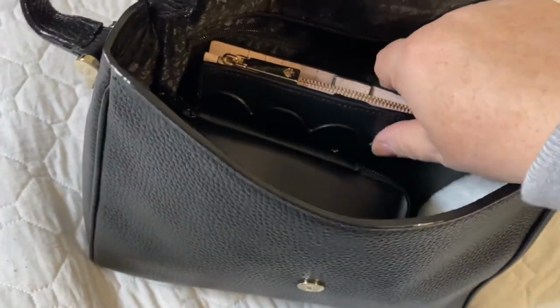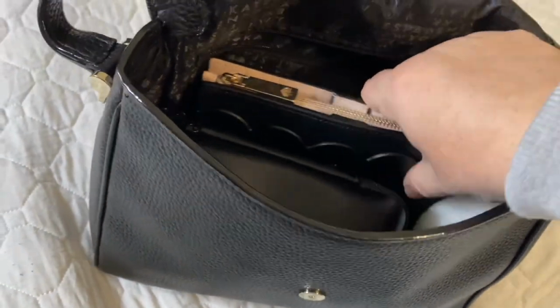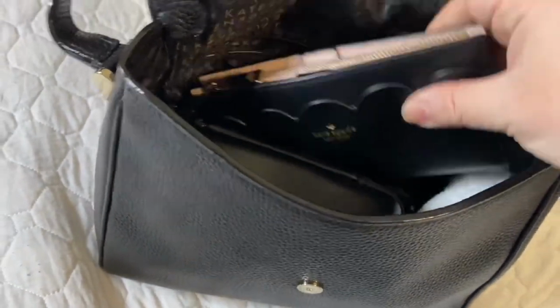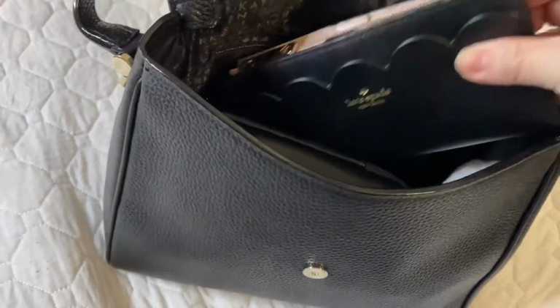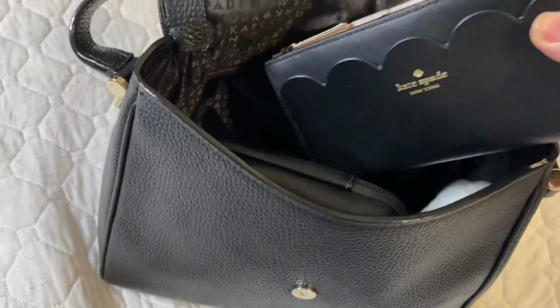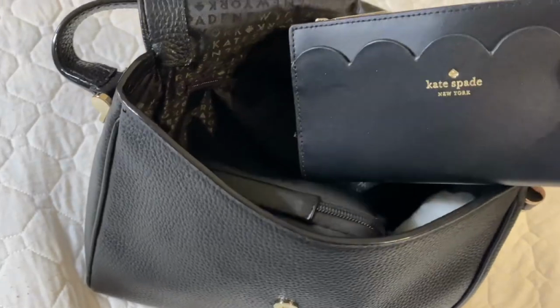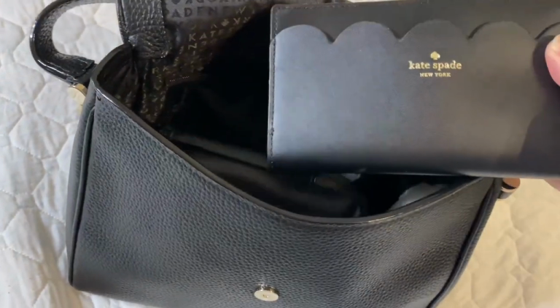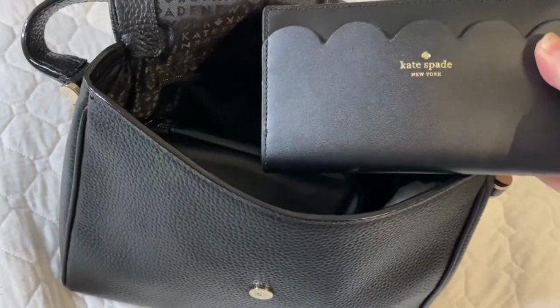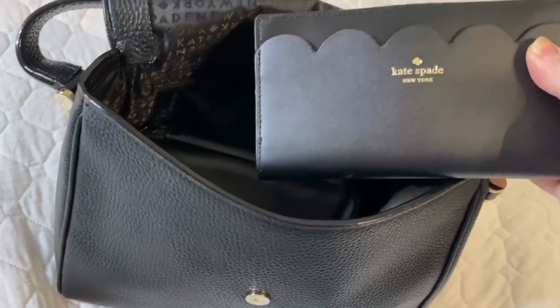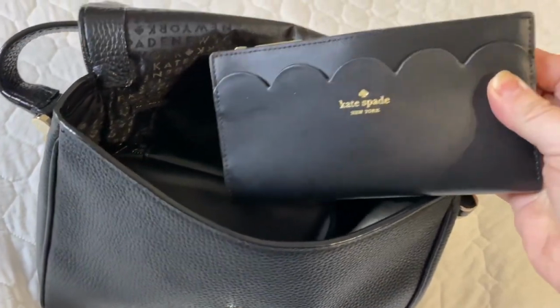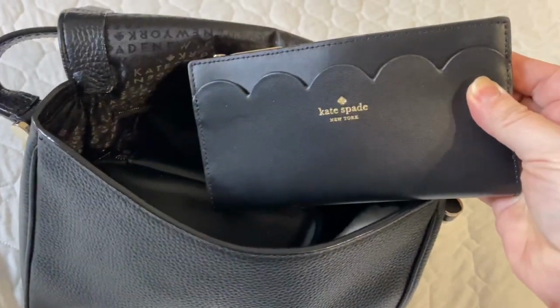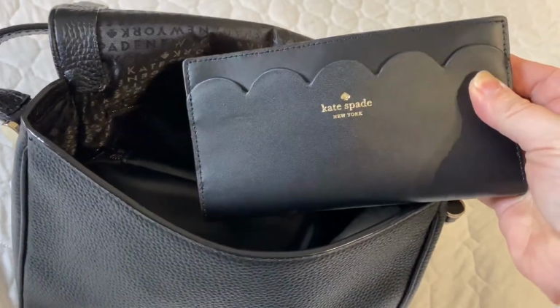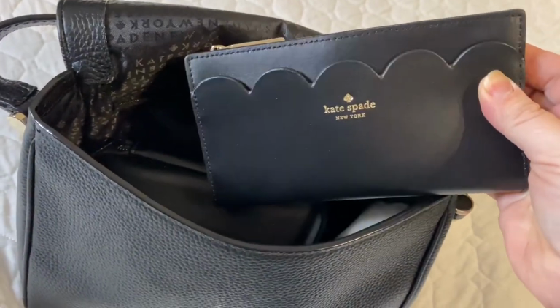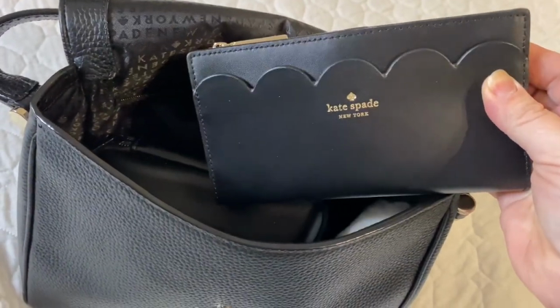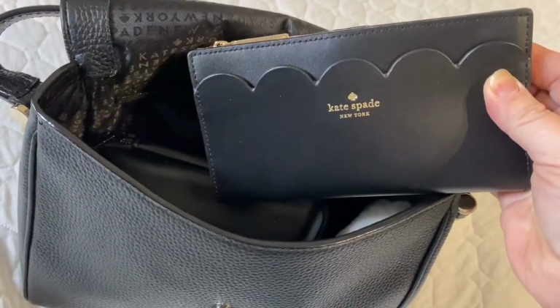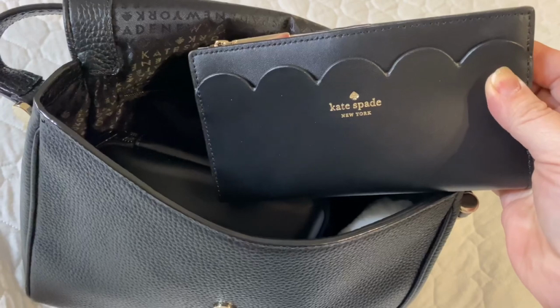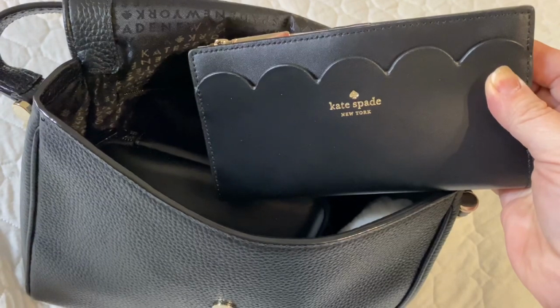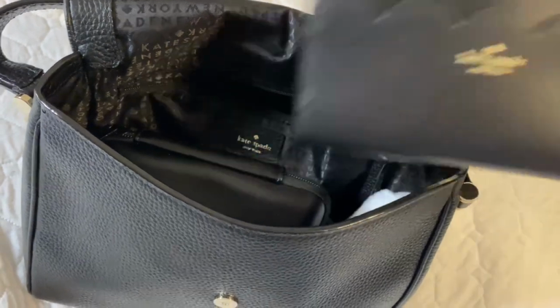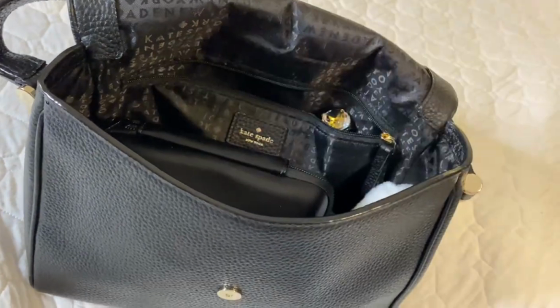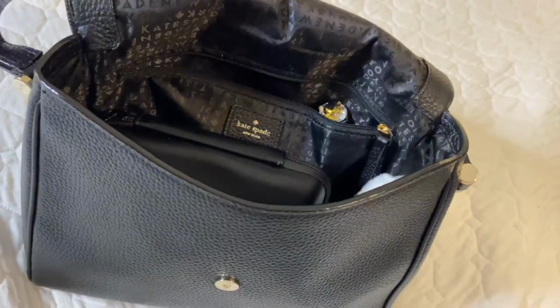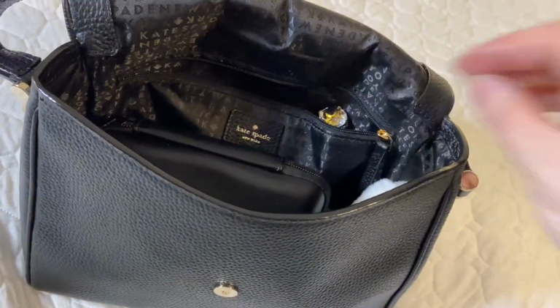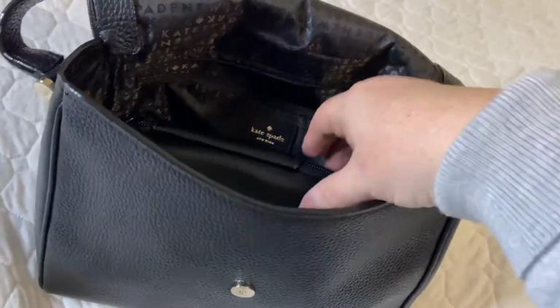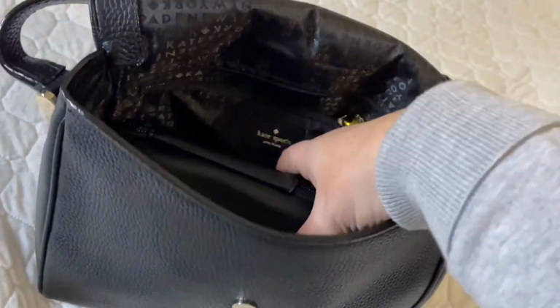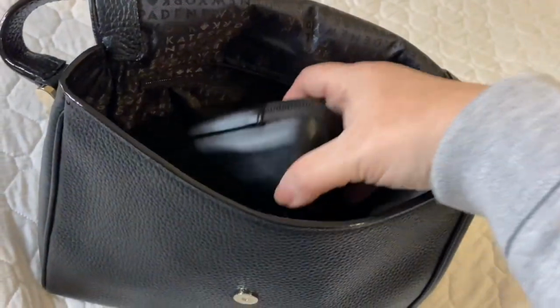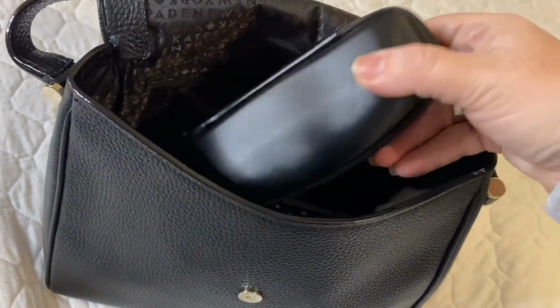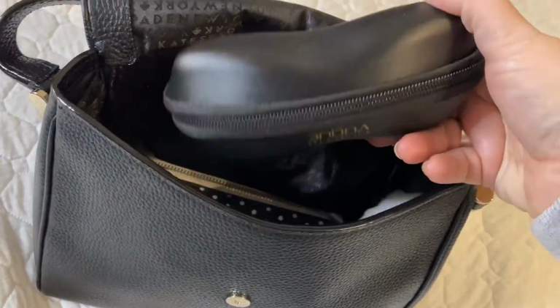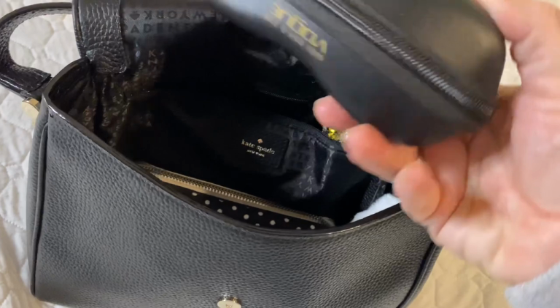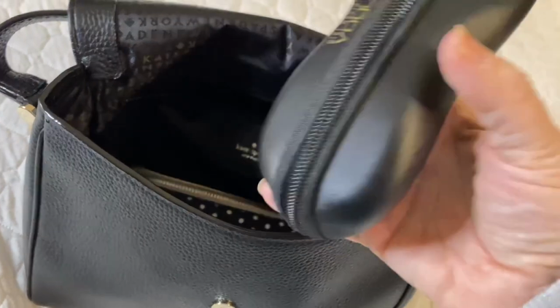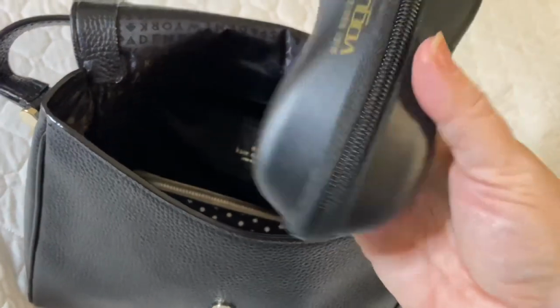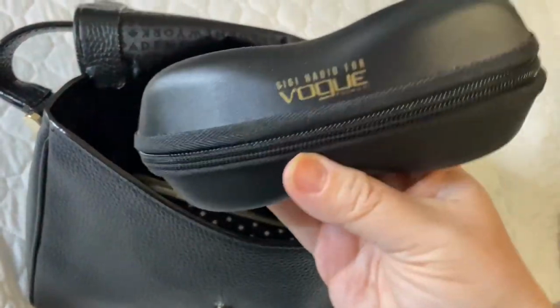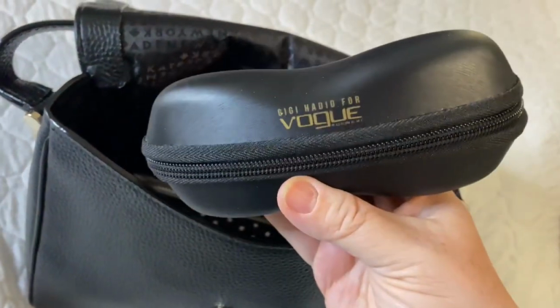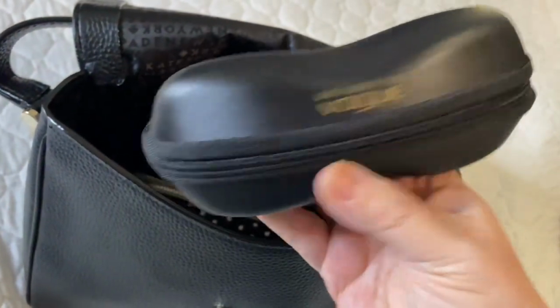I also have with me my wallet that goes with me wherever I go — I will link this wallet below as well. I have with me at all times my Vogue sunglasses.